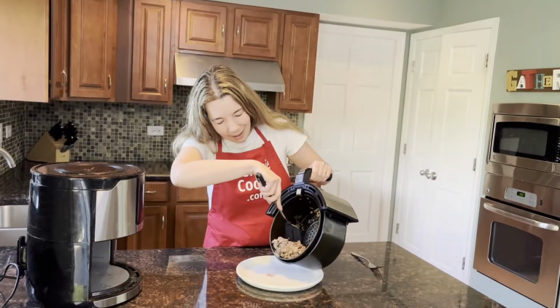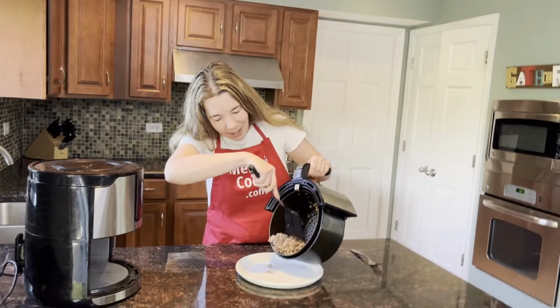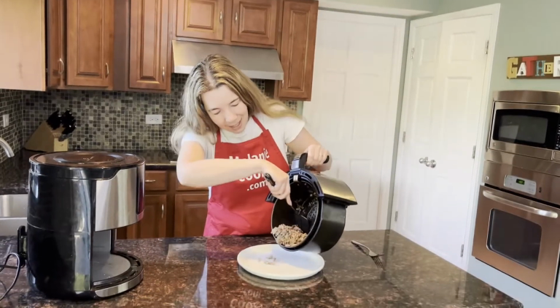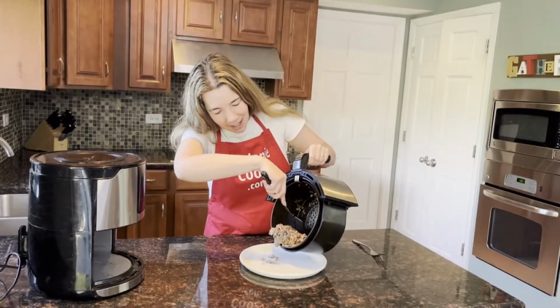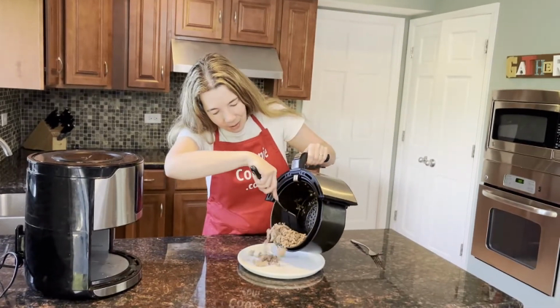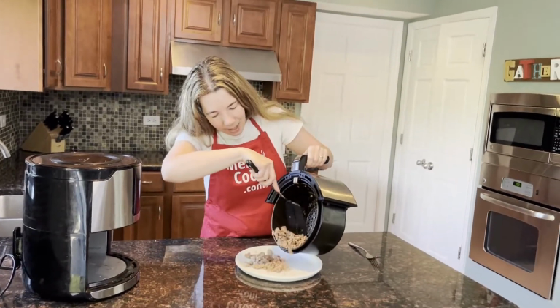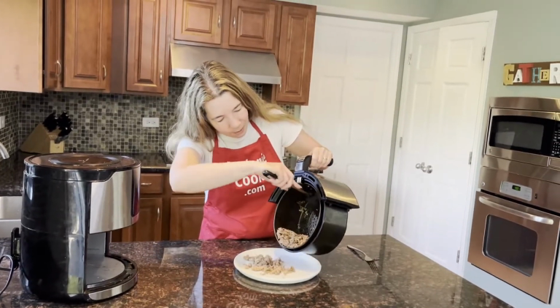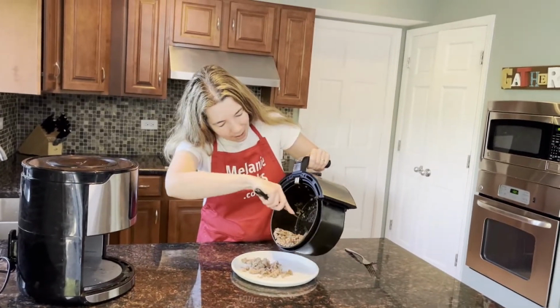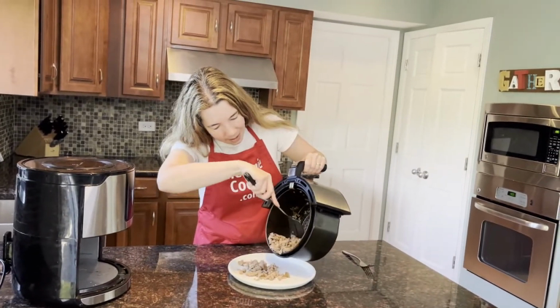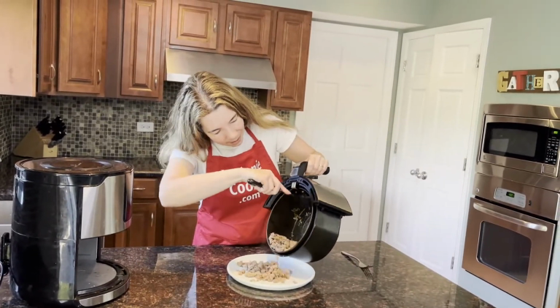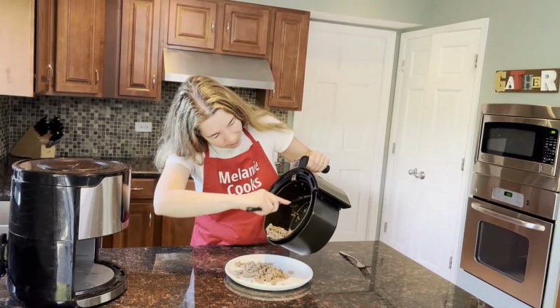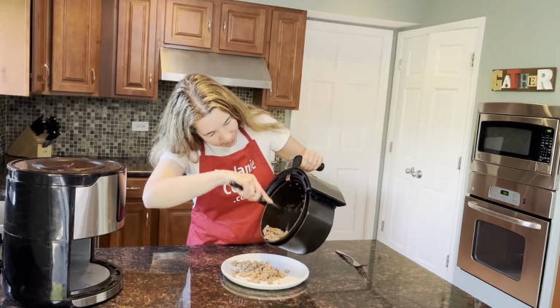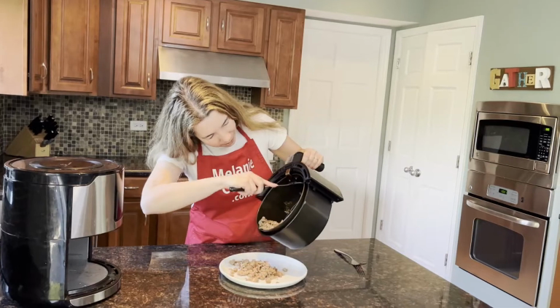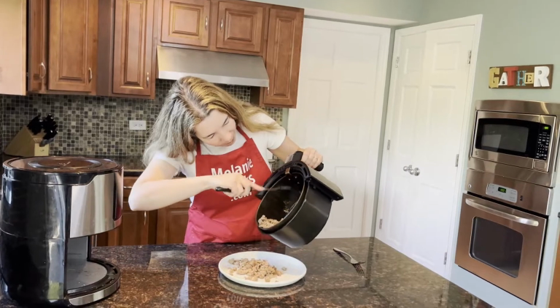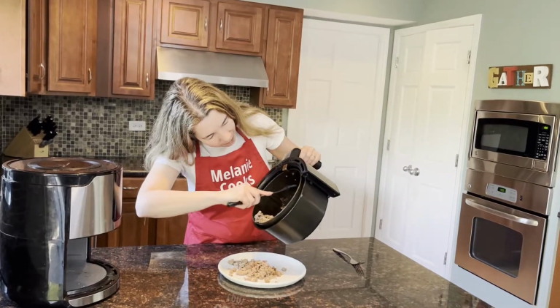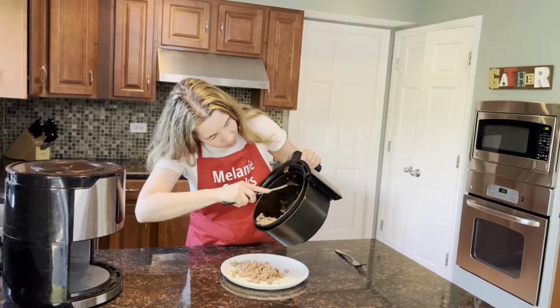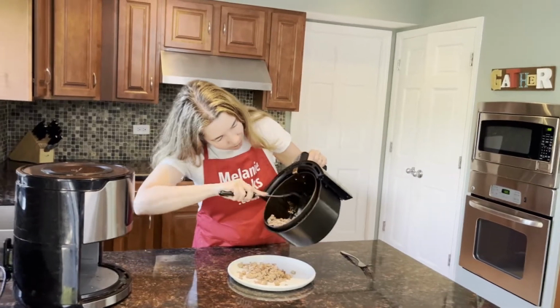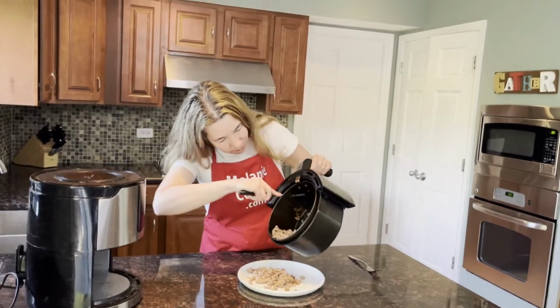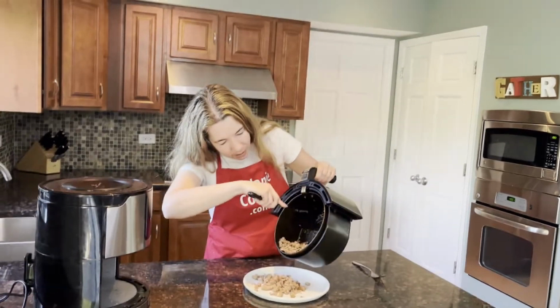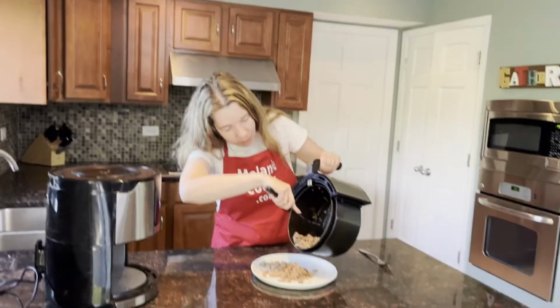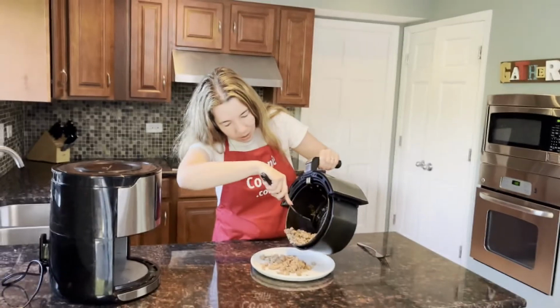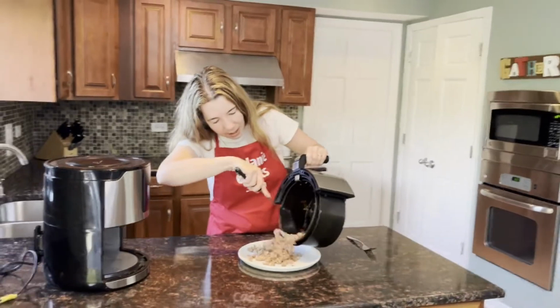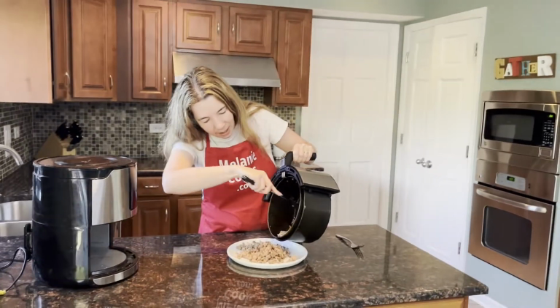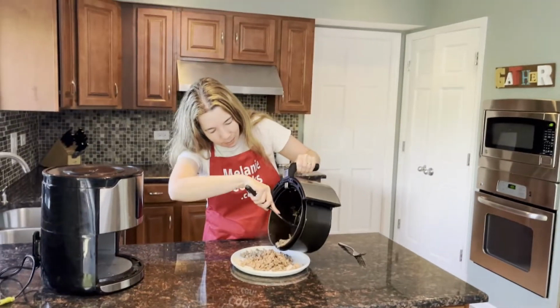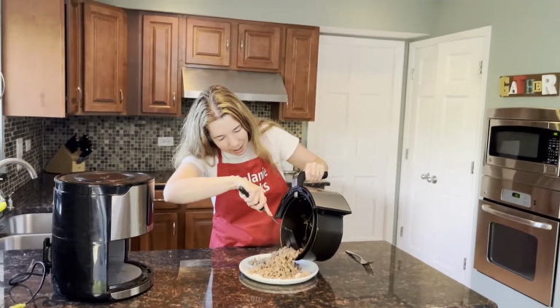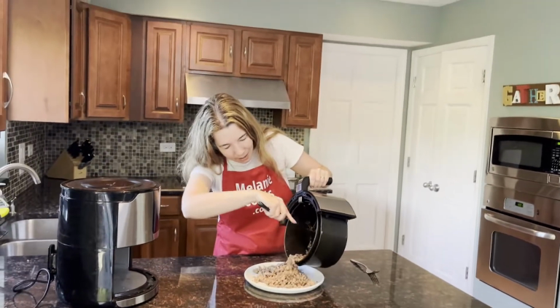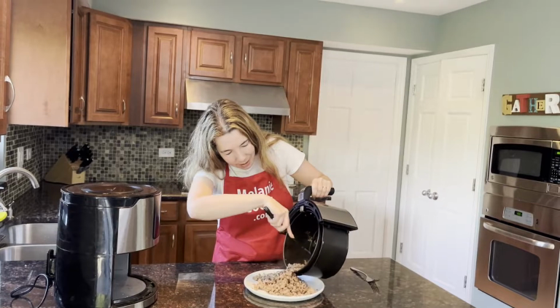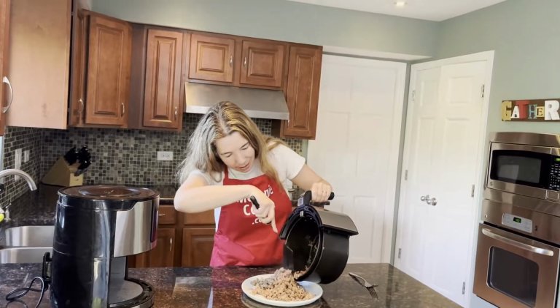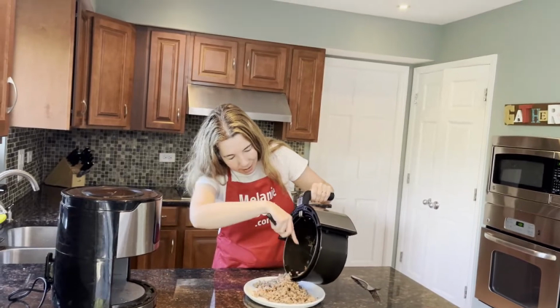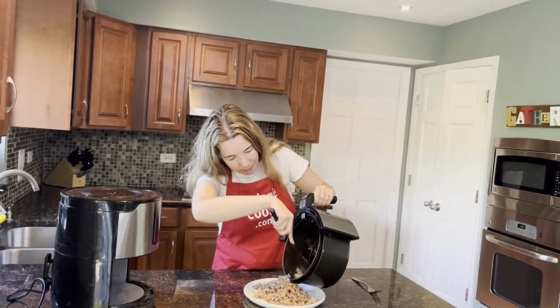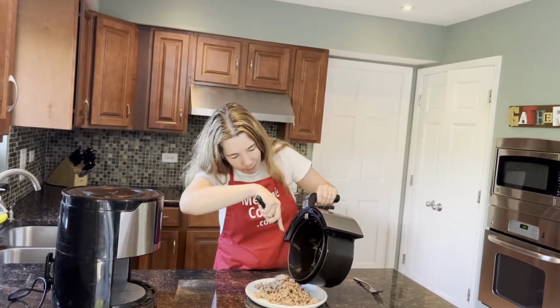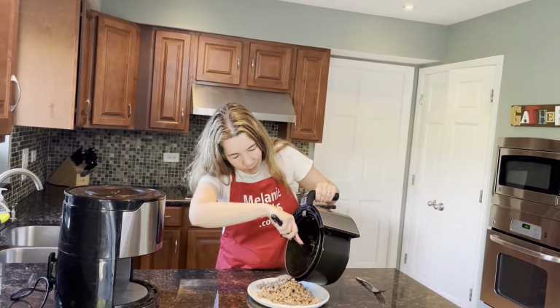Let me just take it out of the air fryer. See how easy it was to cook ground turkey in the air fryer? Perfect.